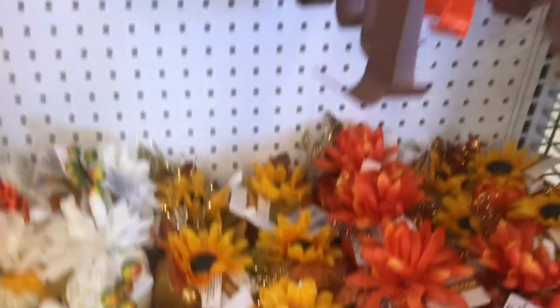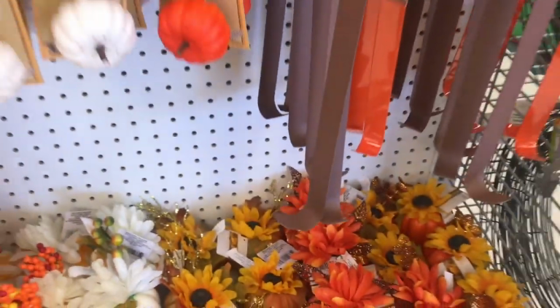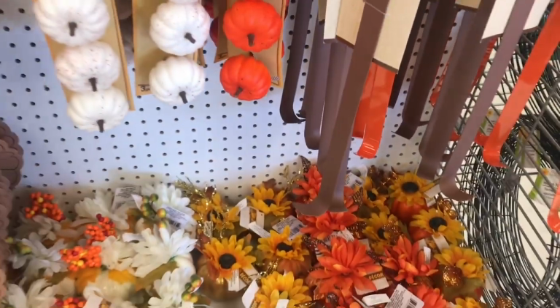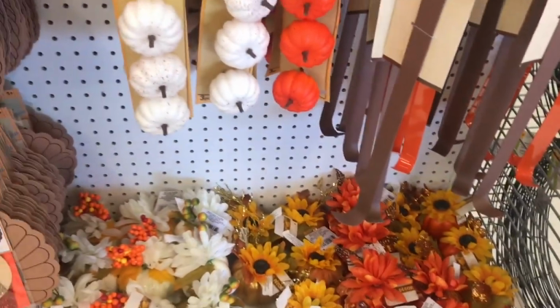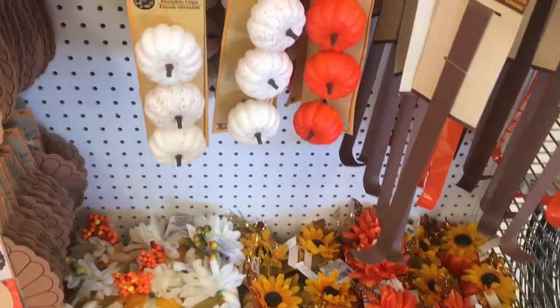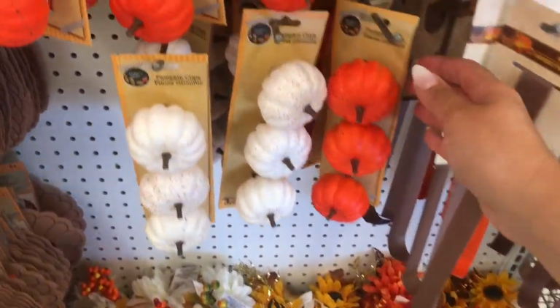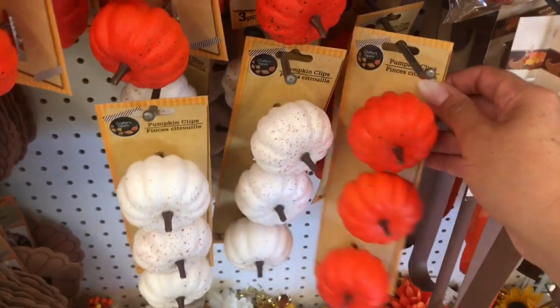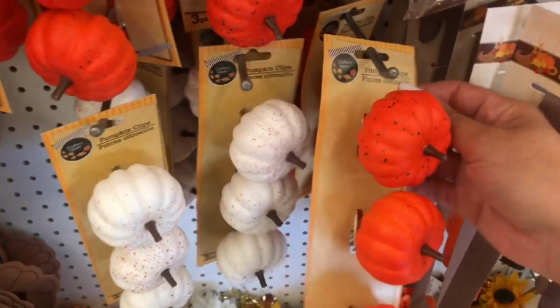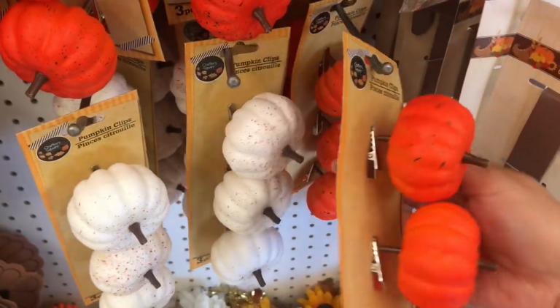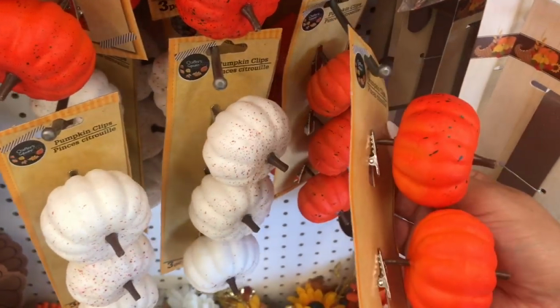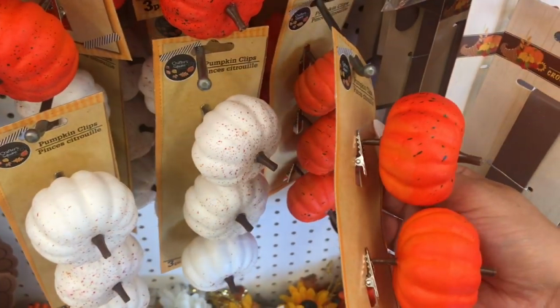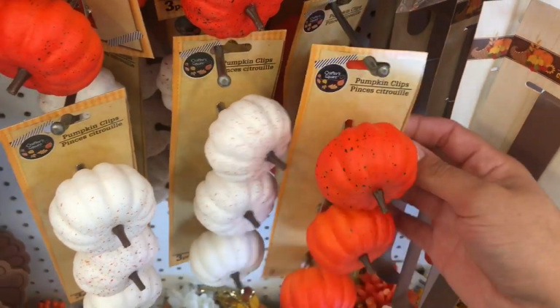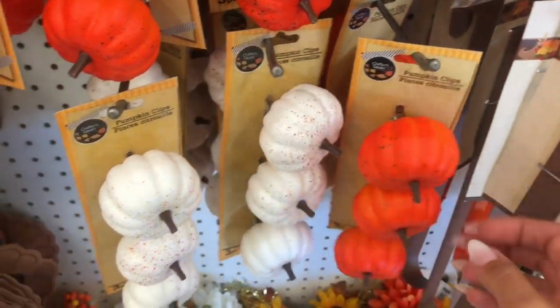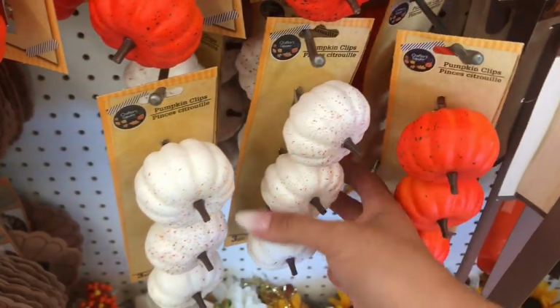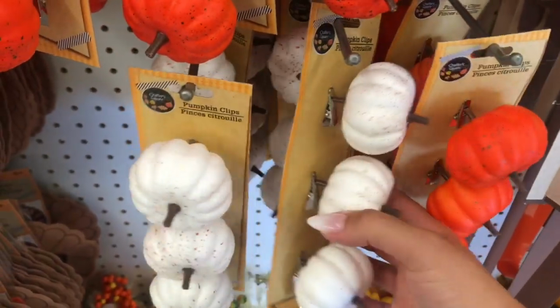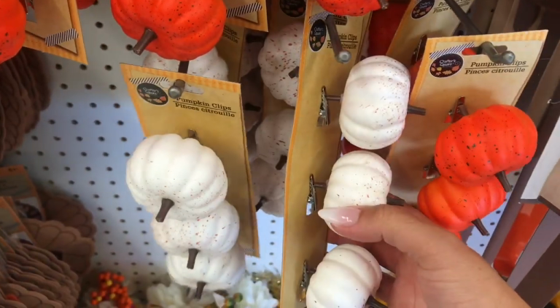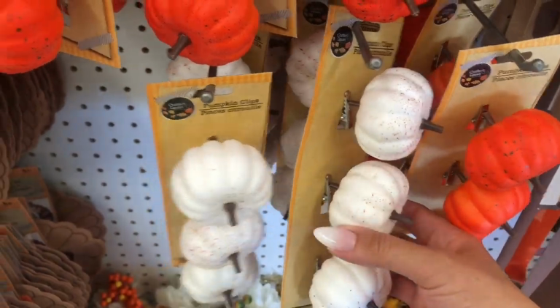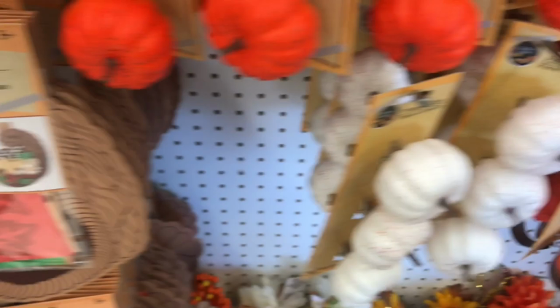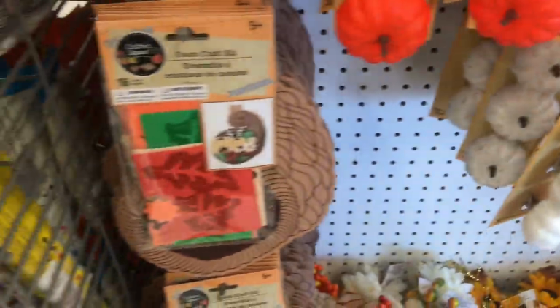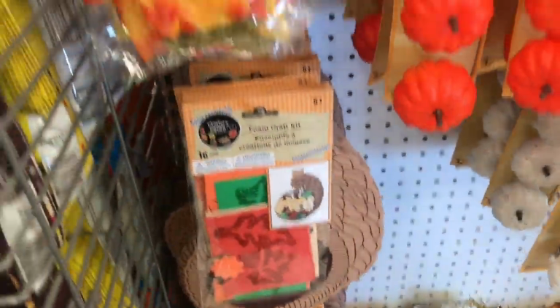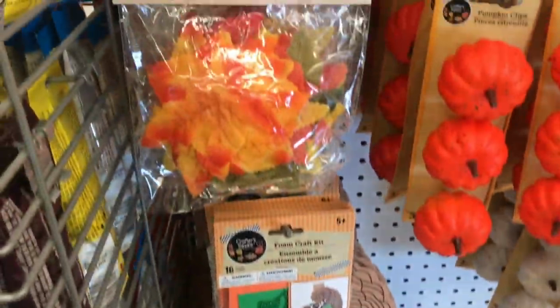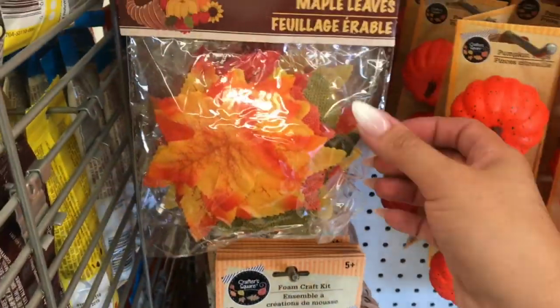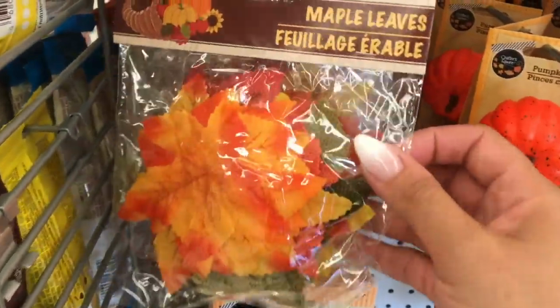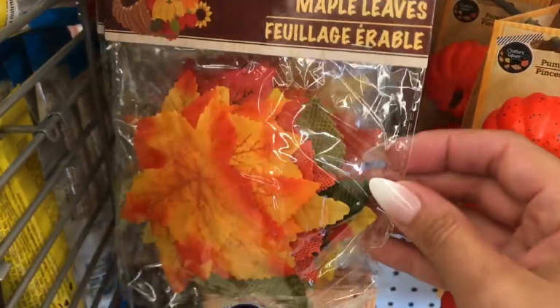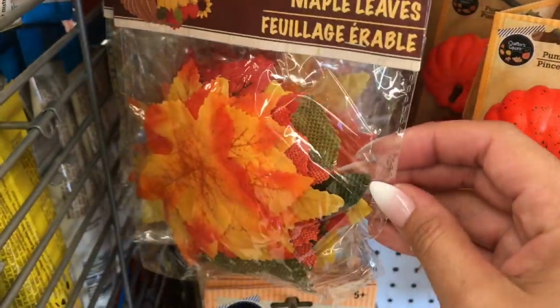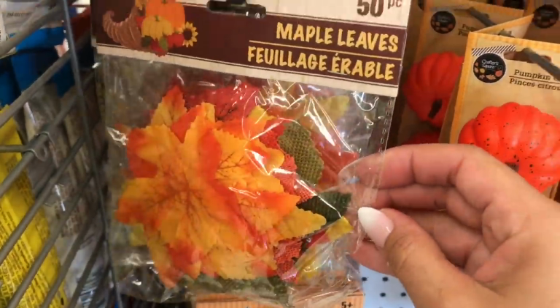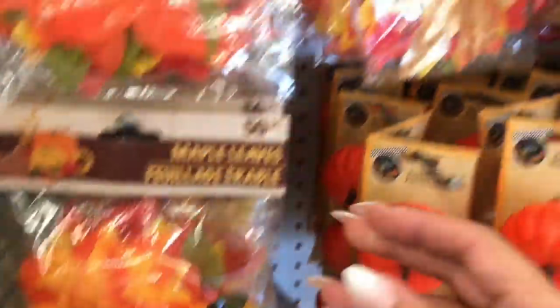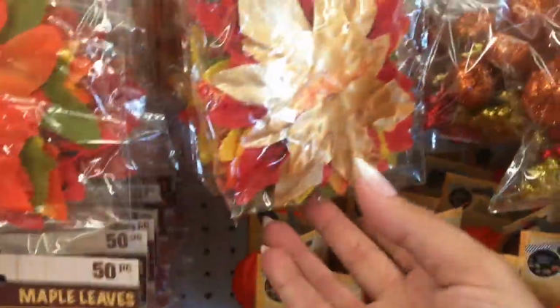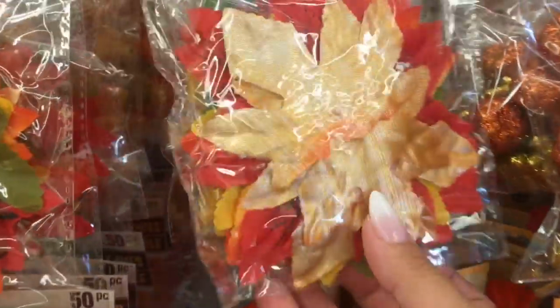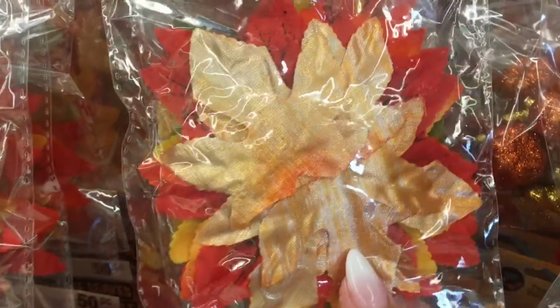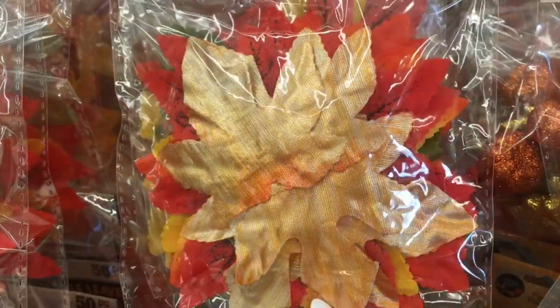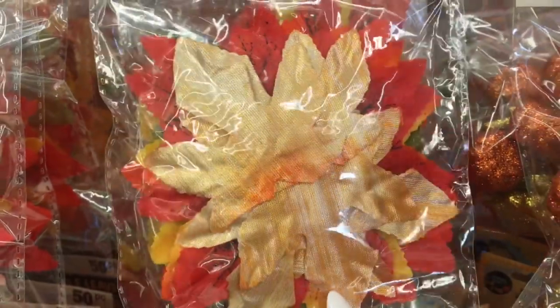It's kind of crazy that we're in August already and here we are — it's fall. Maple leaves, fall decor already out on the stand.